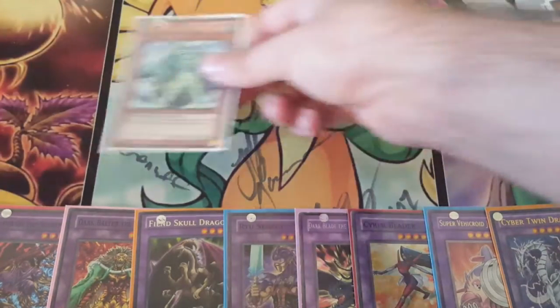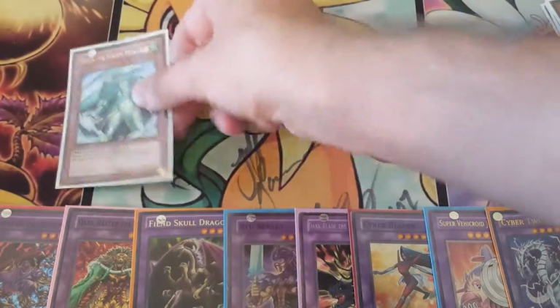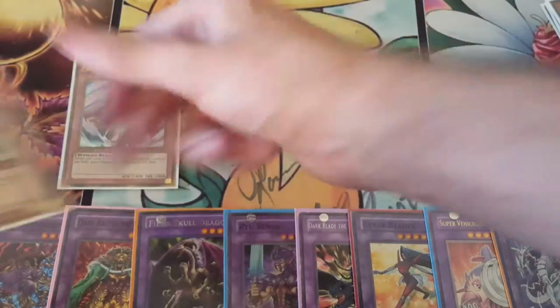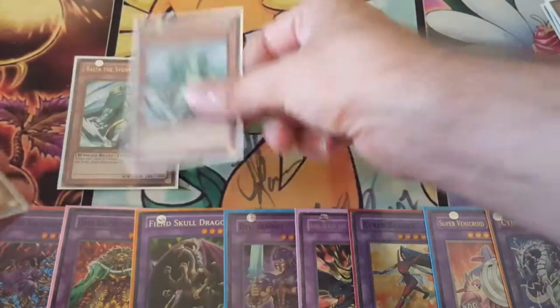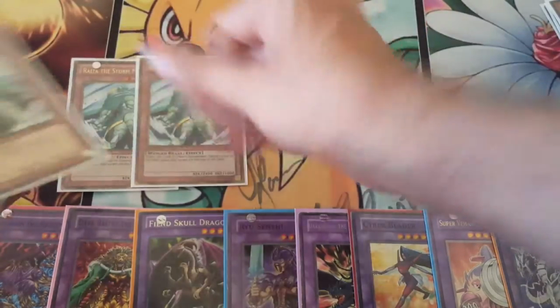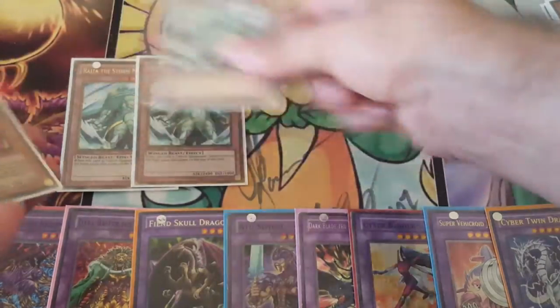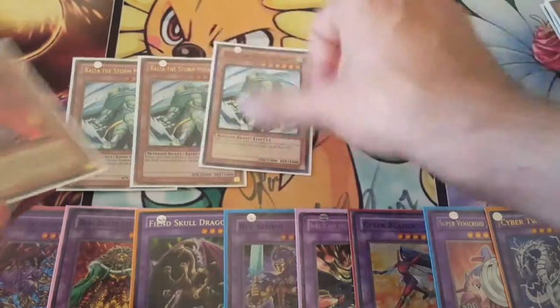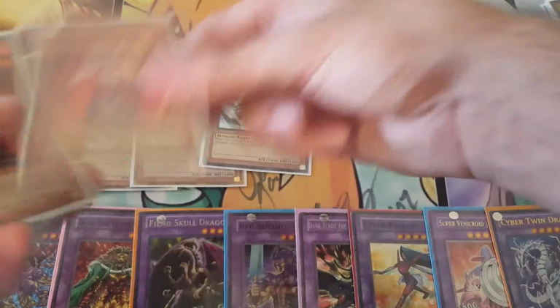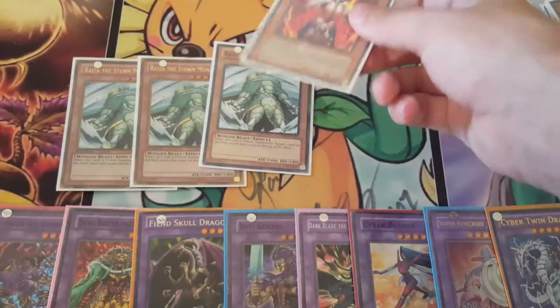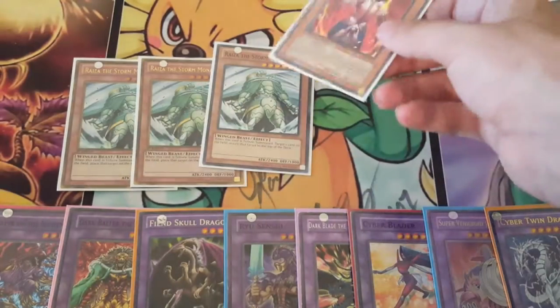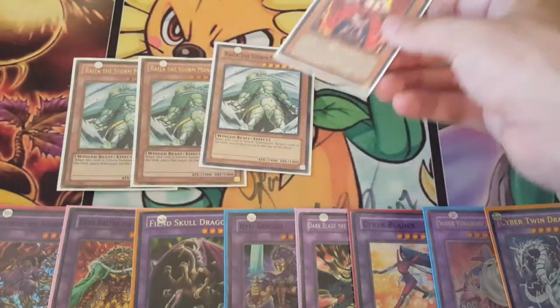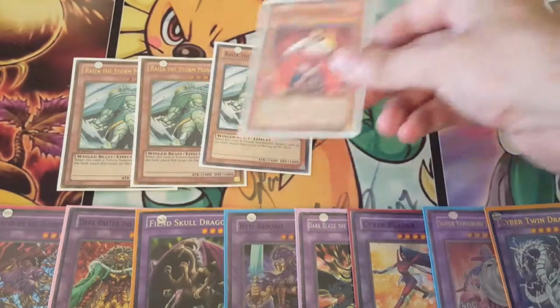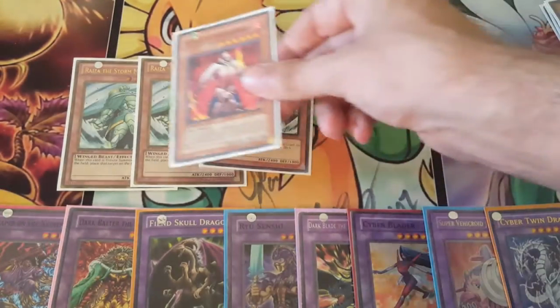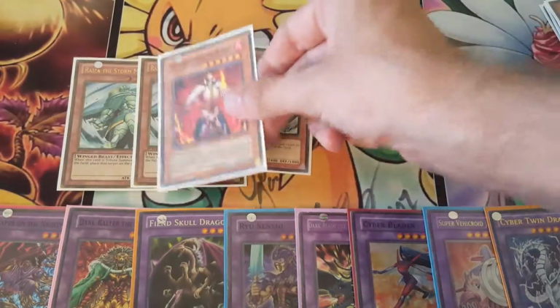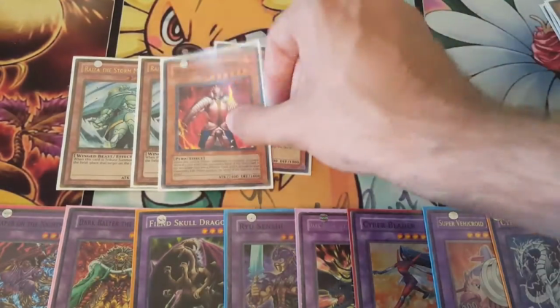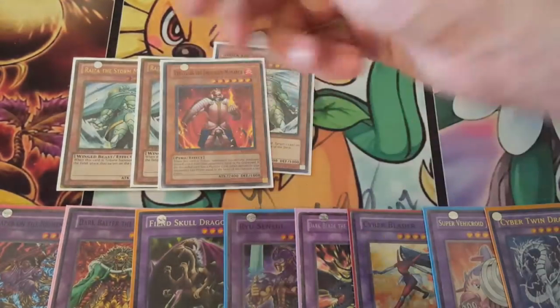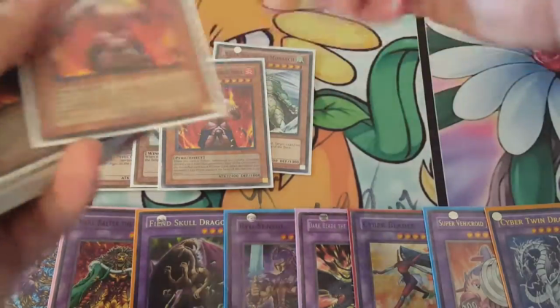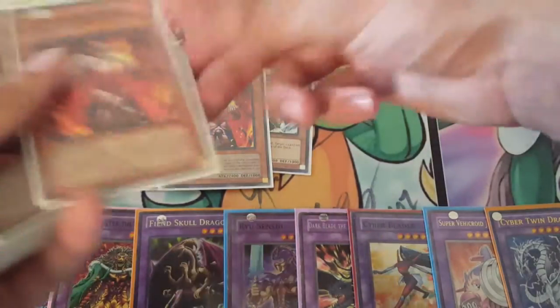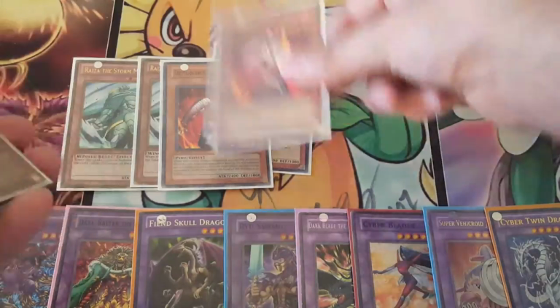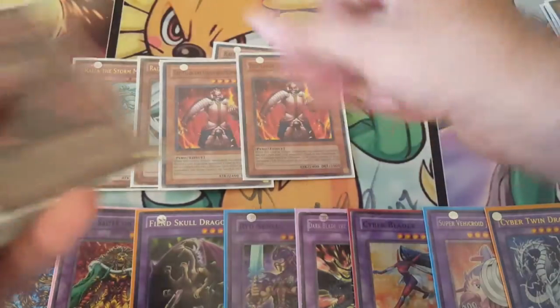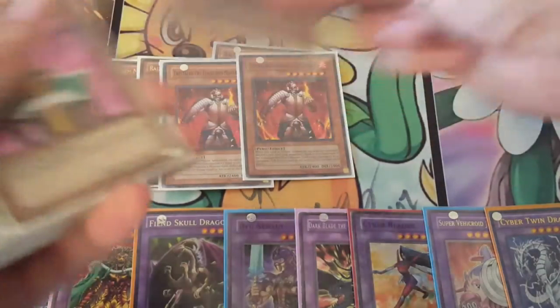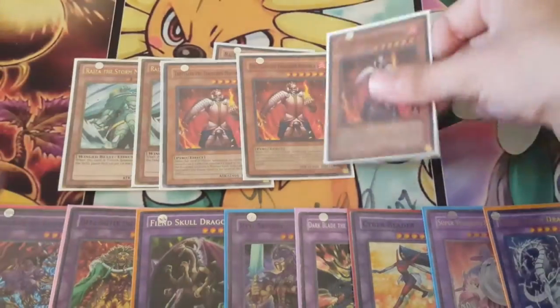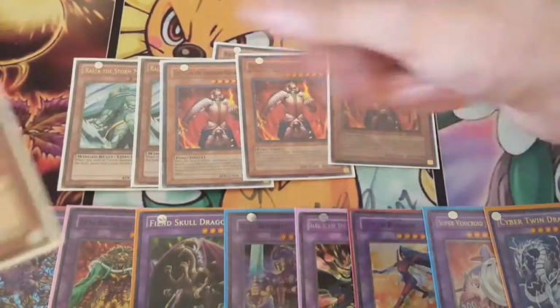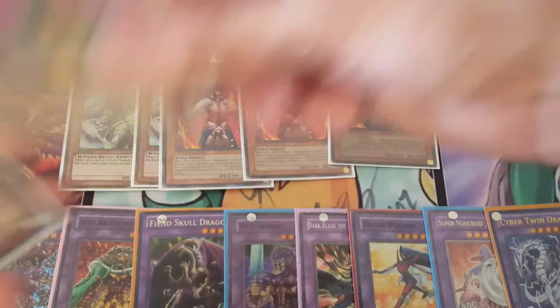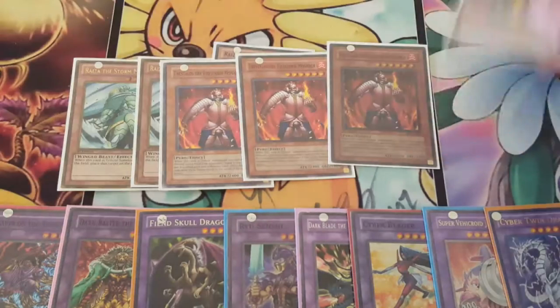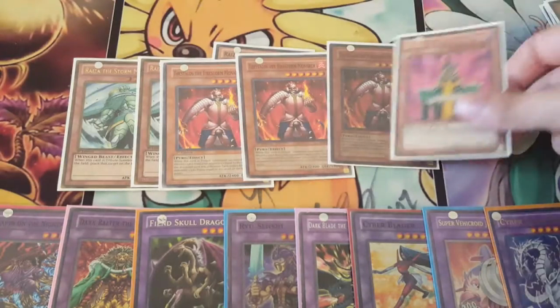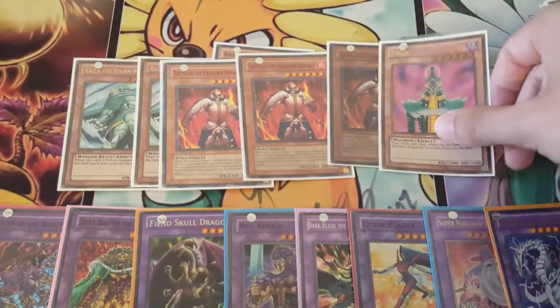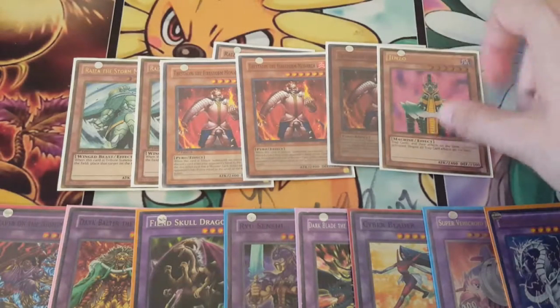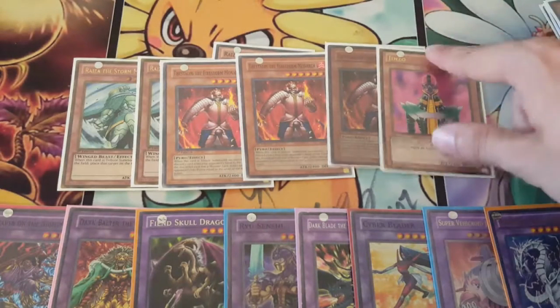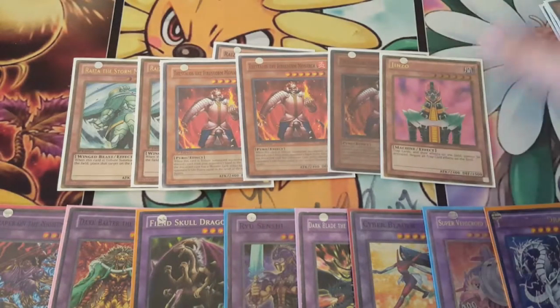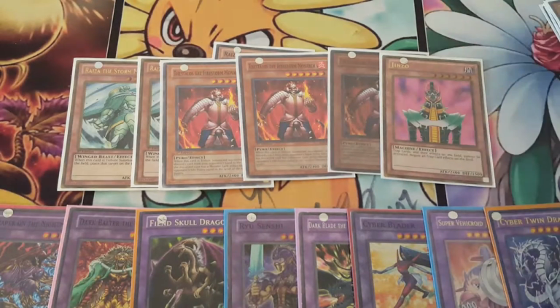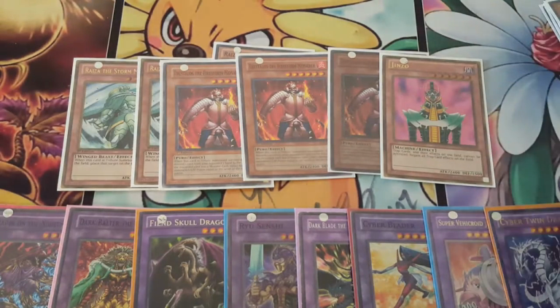Next, moving on to the Monarchs with triple Raiza — because Raiza was a god — triple Thestalos, and then one Jinzo, because you could only play one.